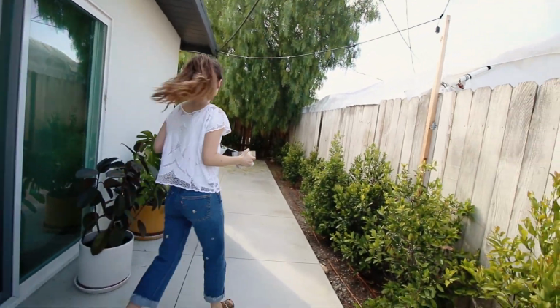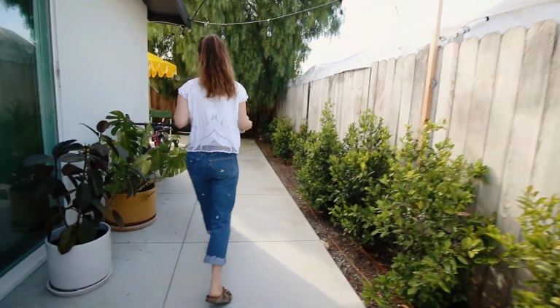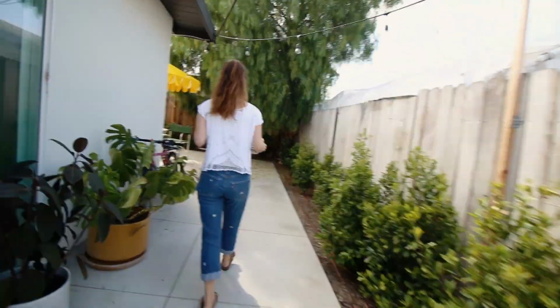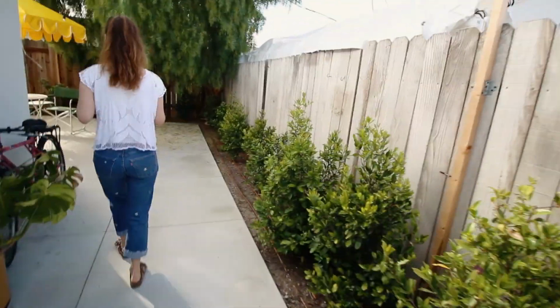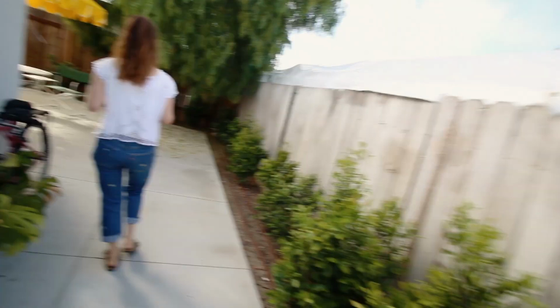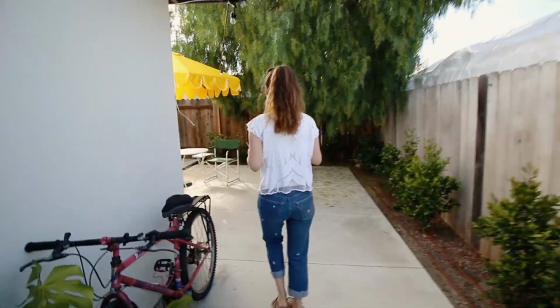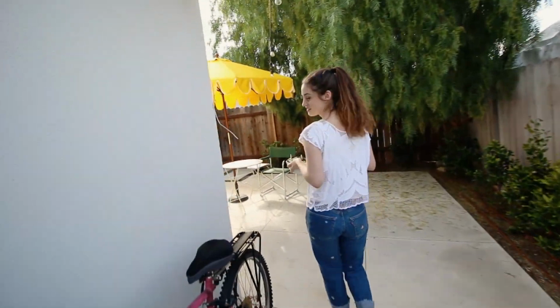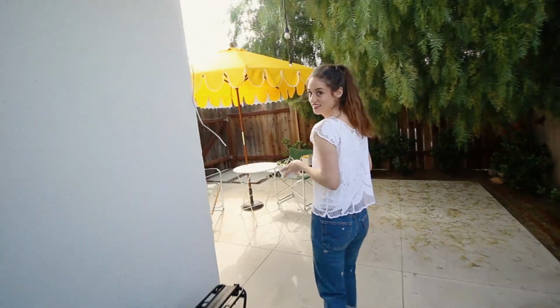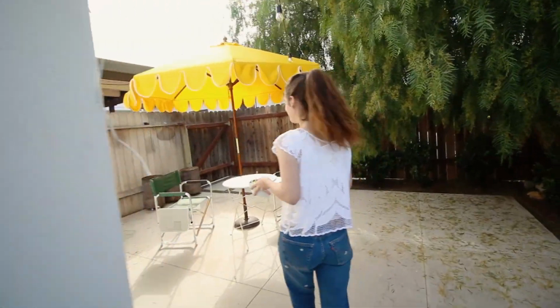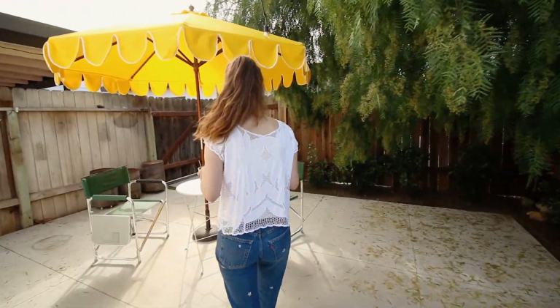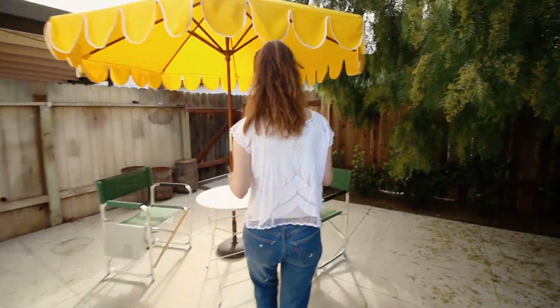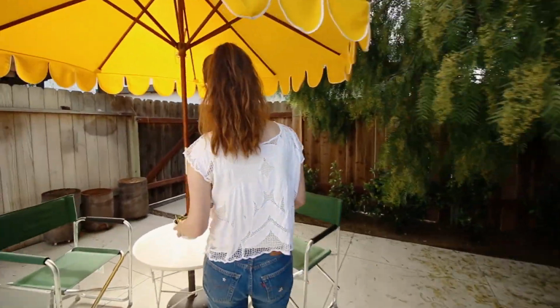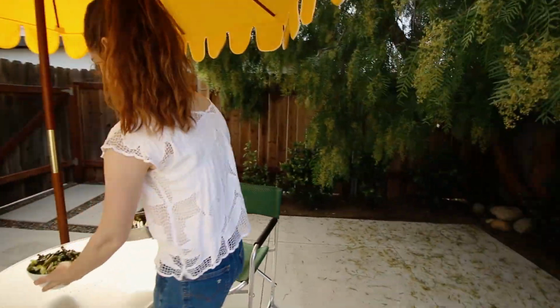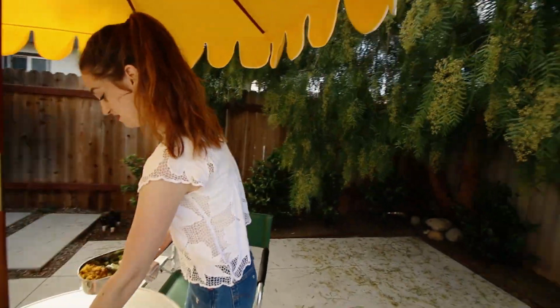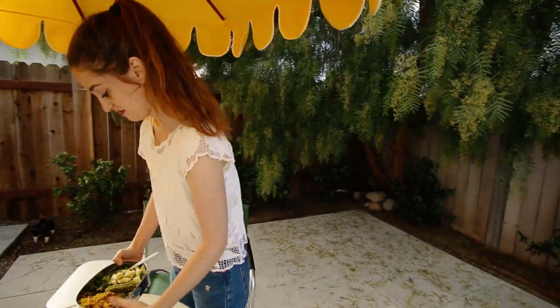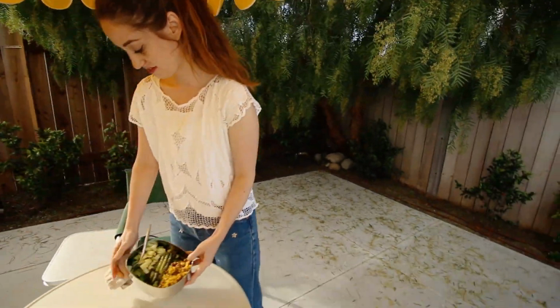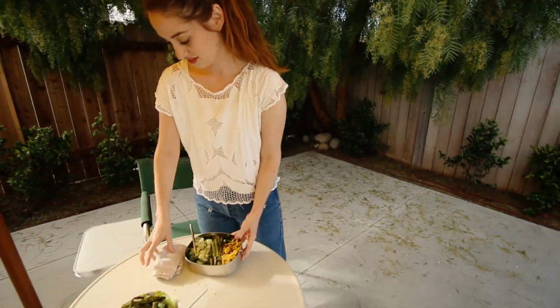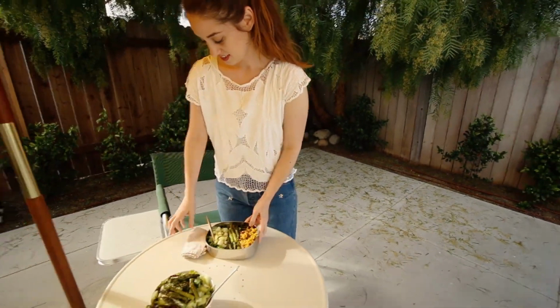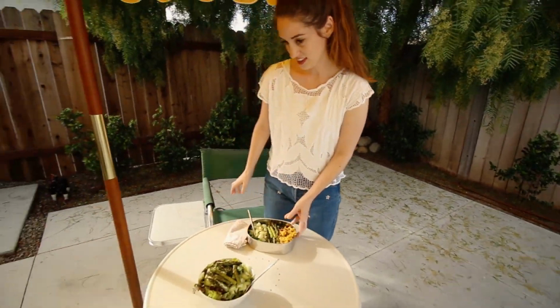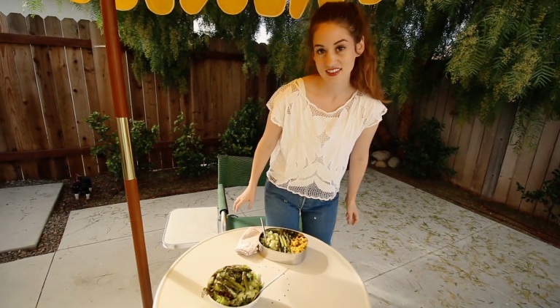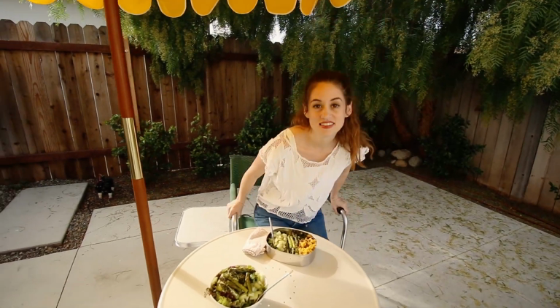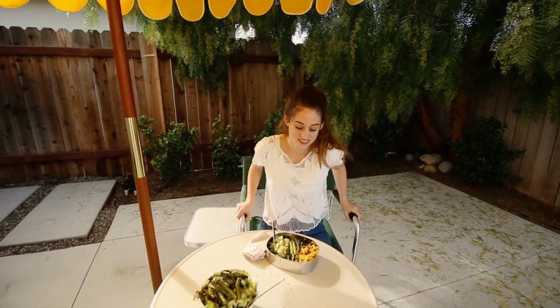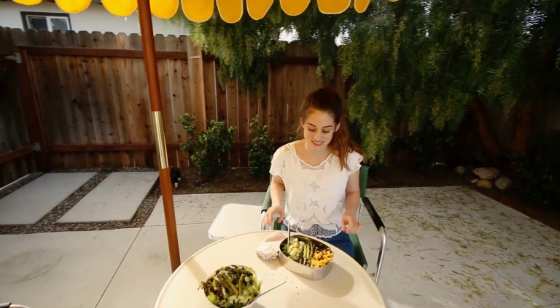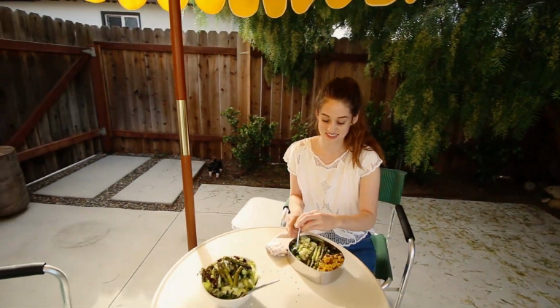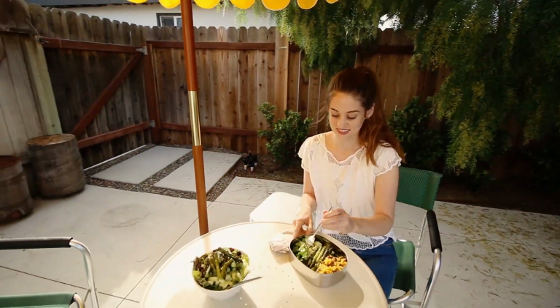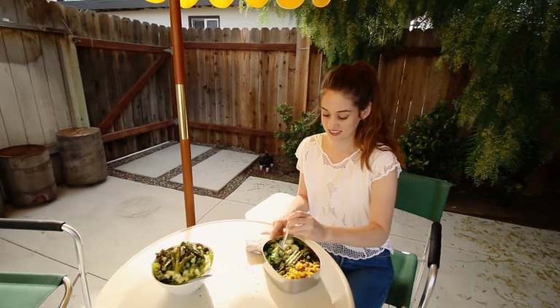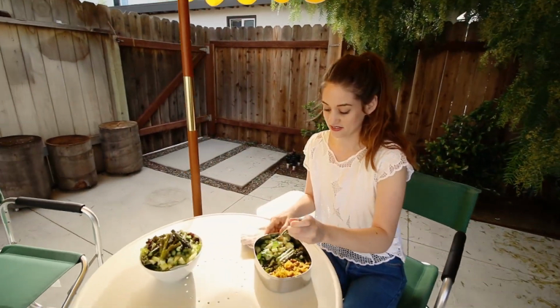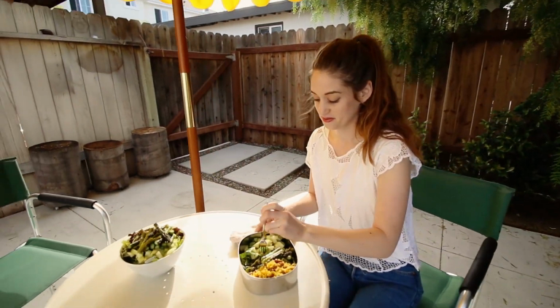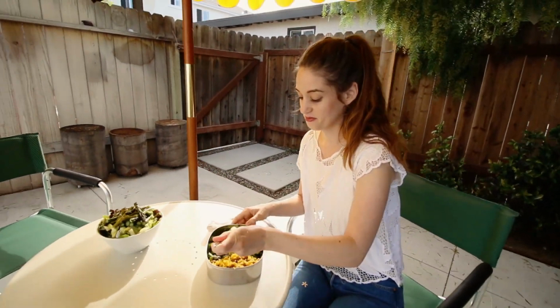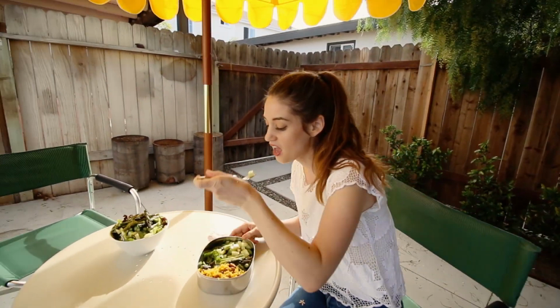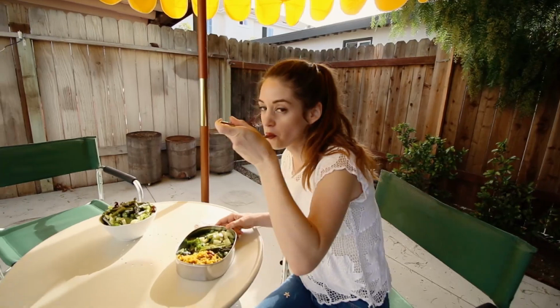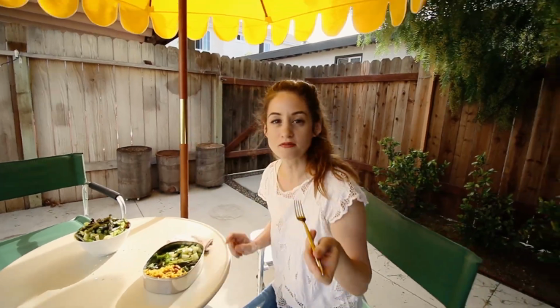I love that these jeans are really classic, but also have a little interest added to them with the embroidery. I think they'll last me a long time, and that's something that I really look for in pieces that I add to my wardrobe nowadays — the longevity of them.